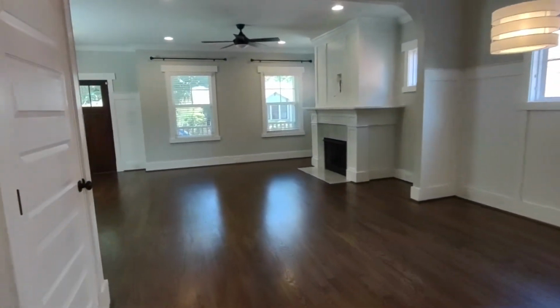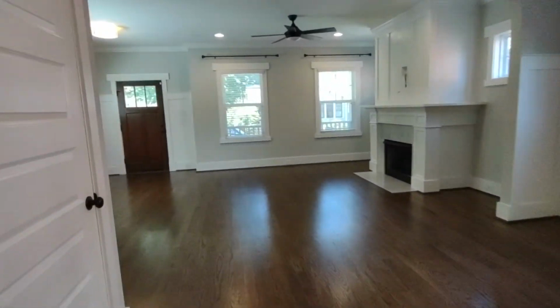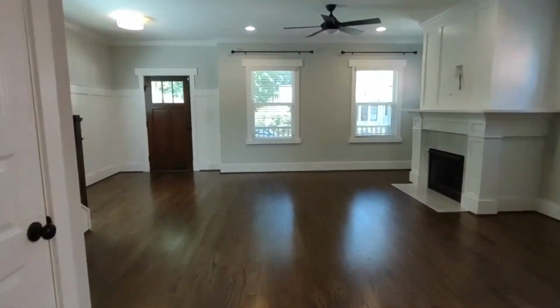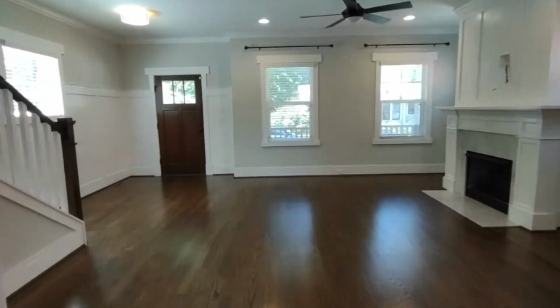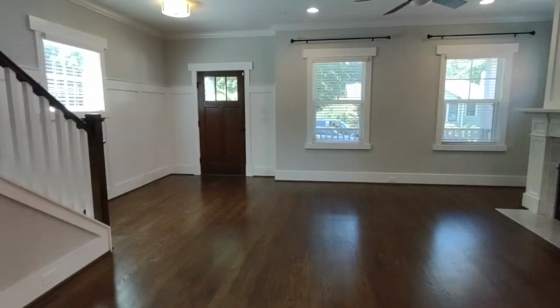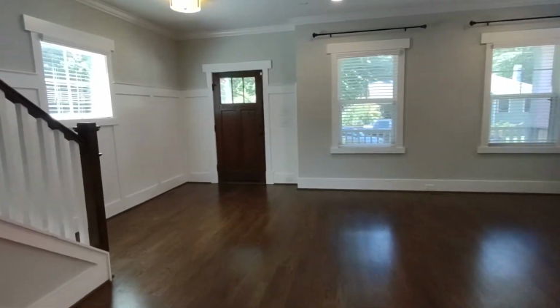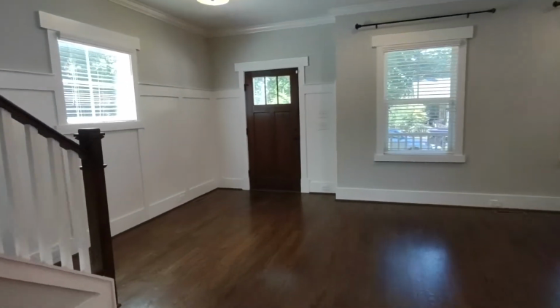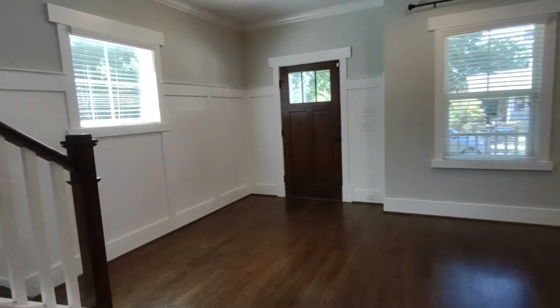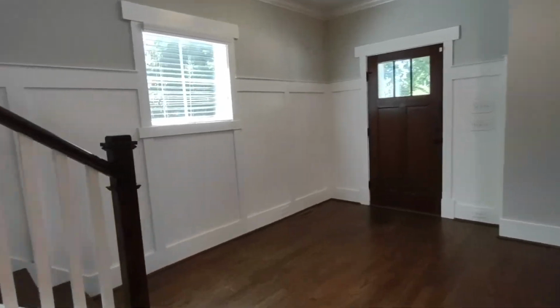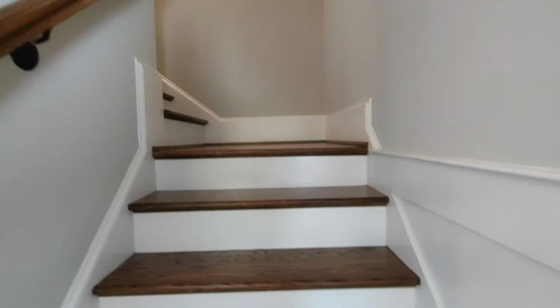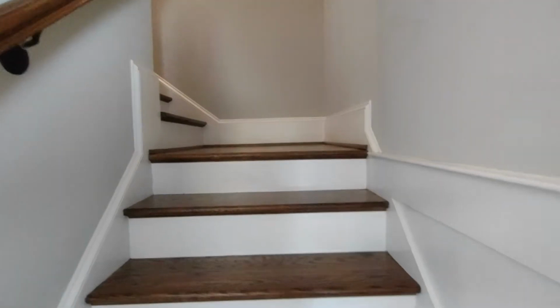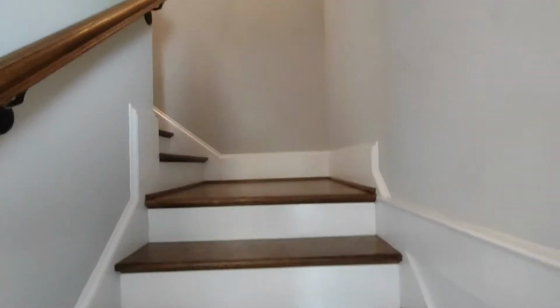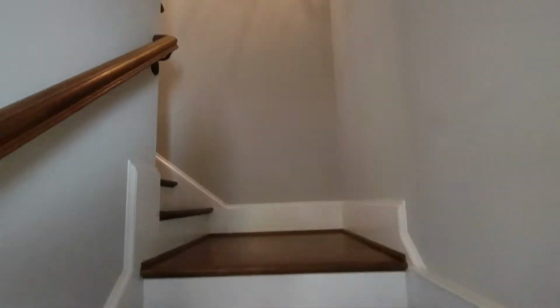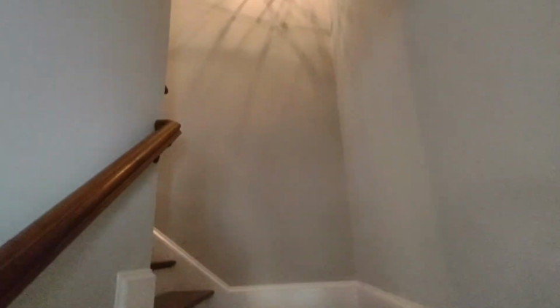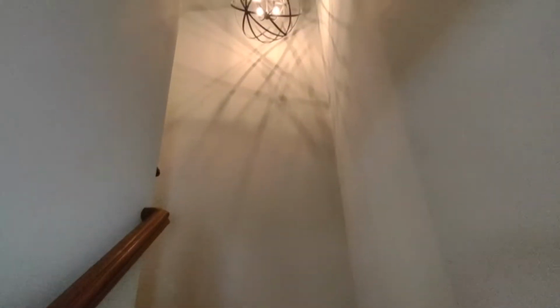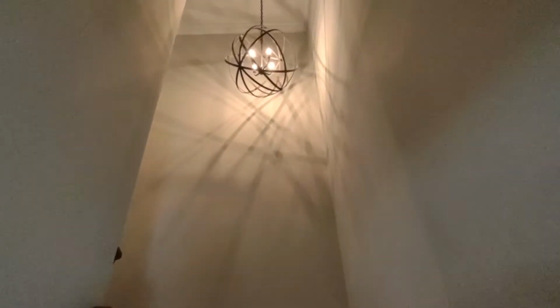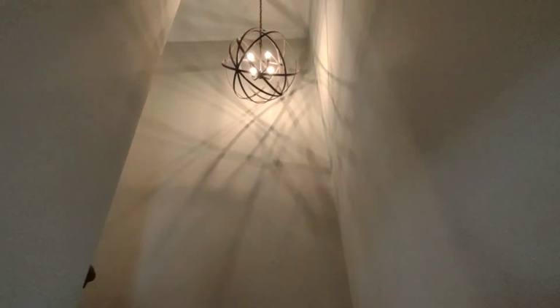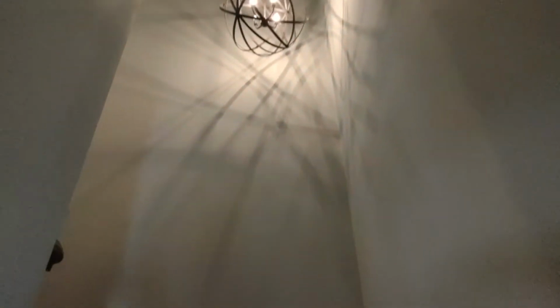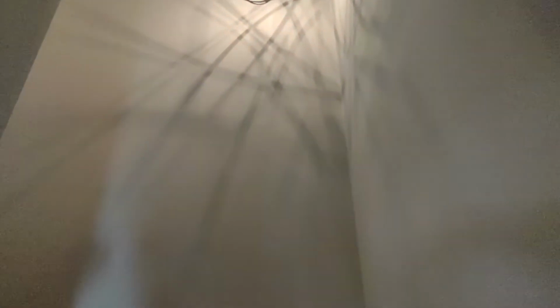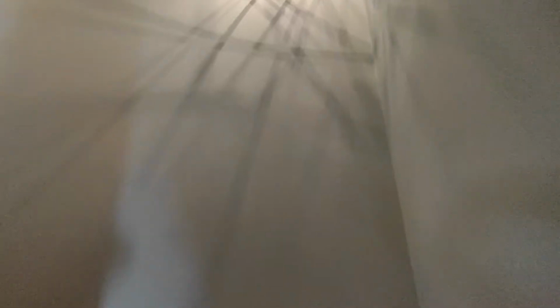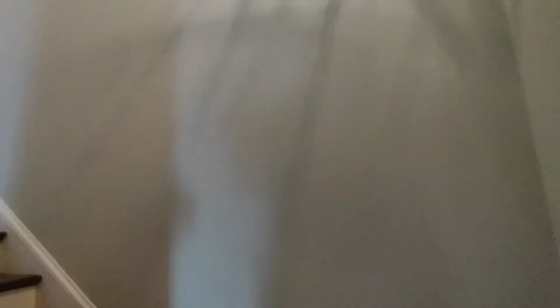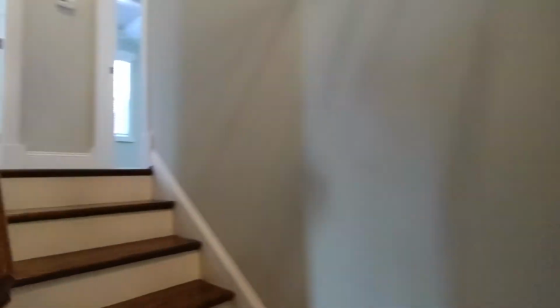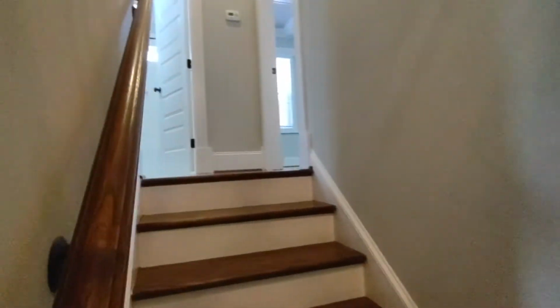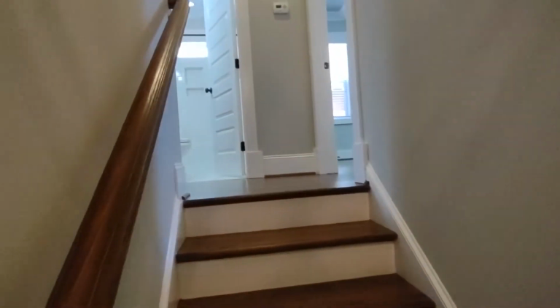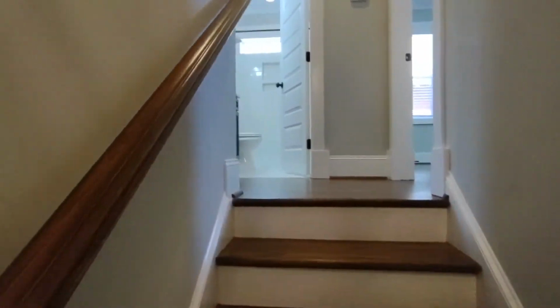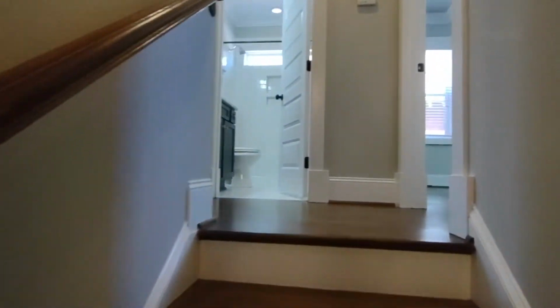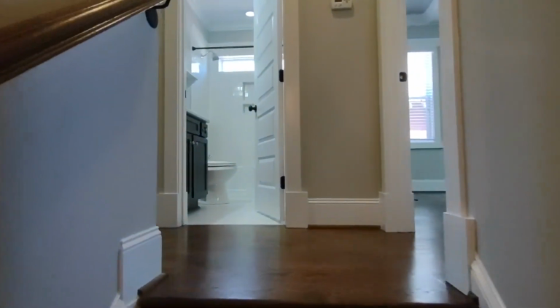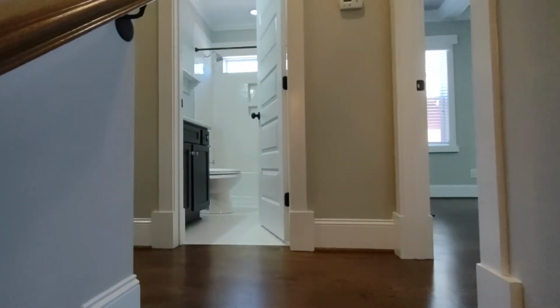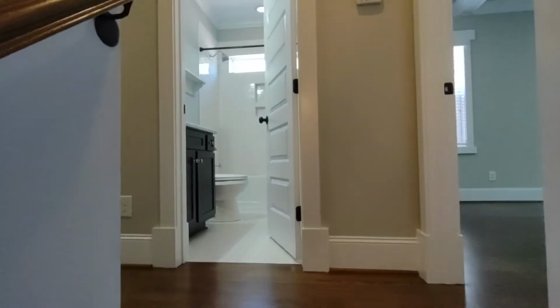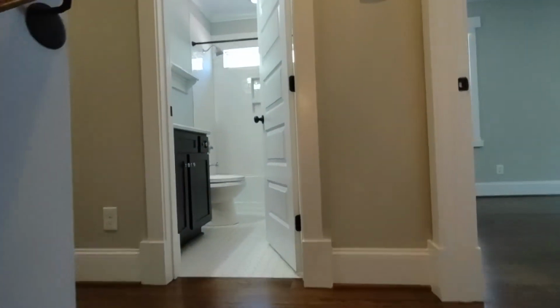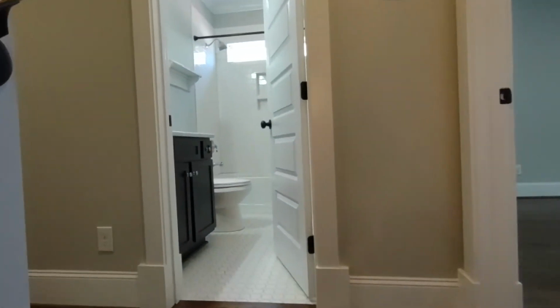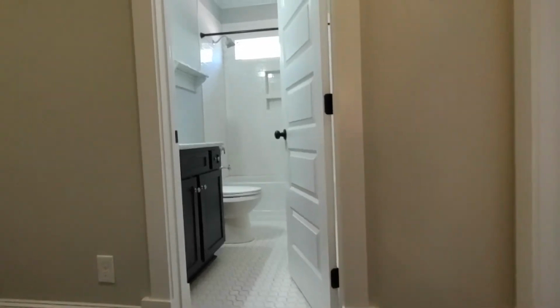Now let's go see the bedrooms upstairs. The stairwell is complete with very unique lighting. At the top of the stairs, straight ahead, we have our full bath off the hall.